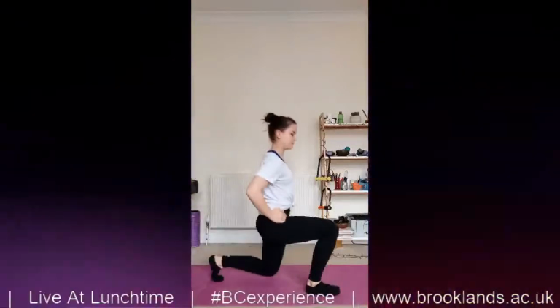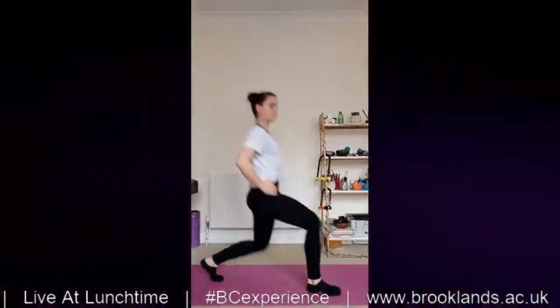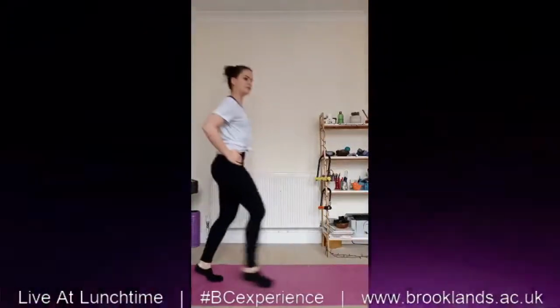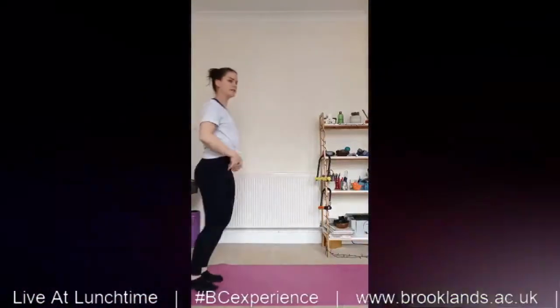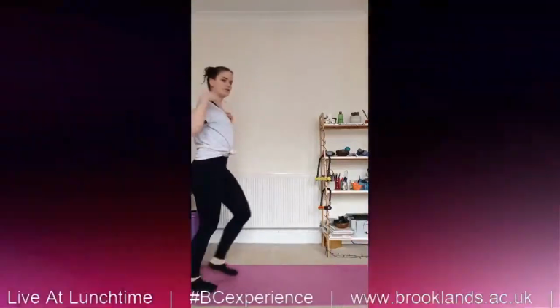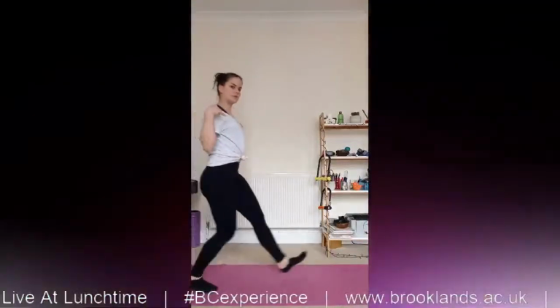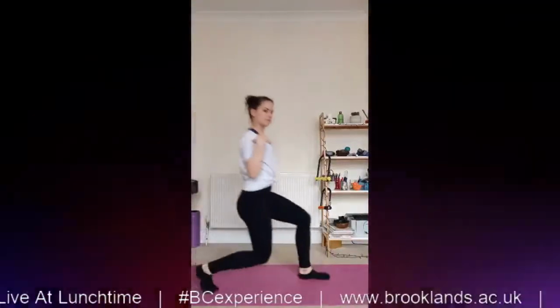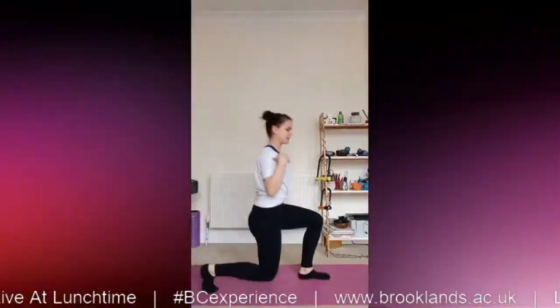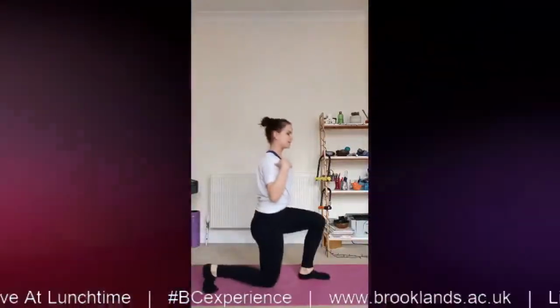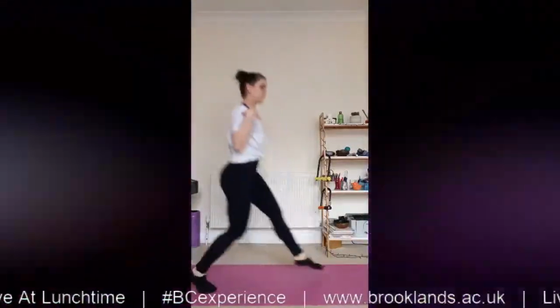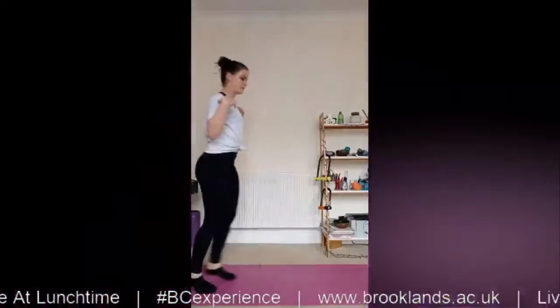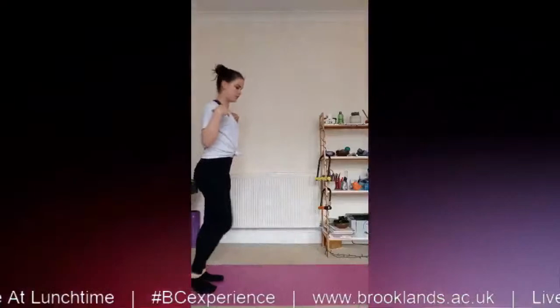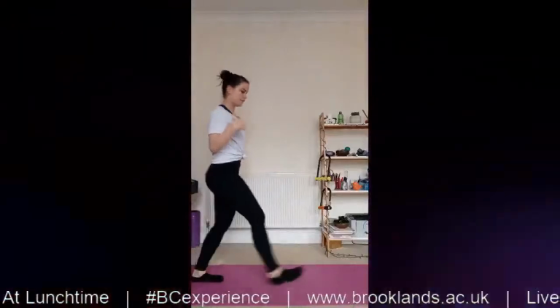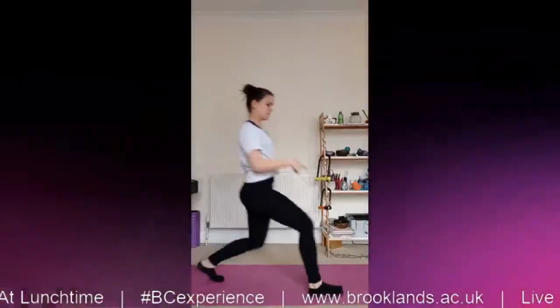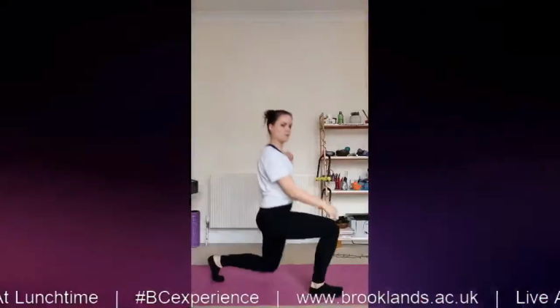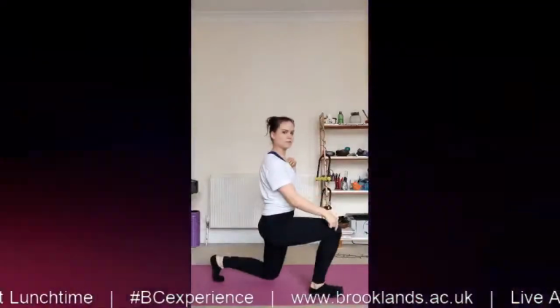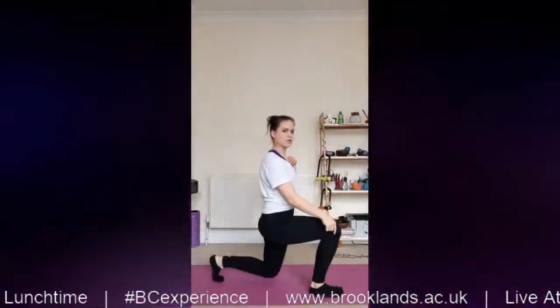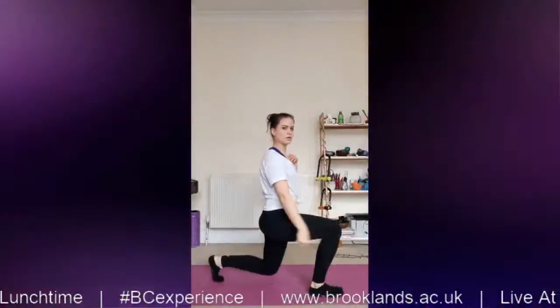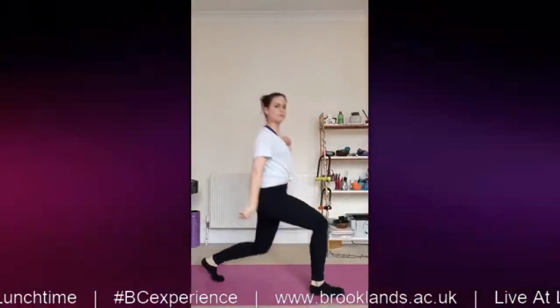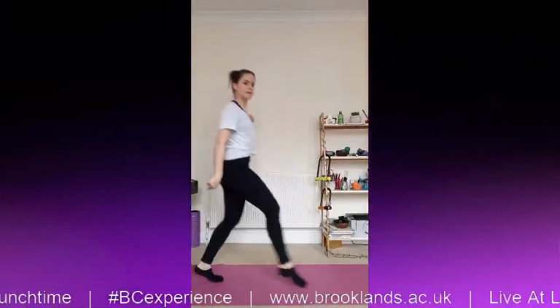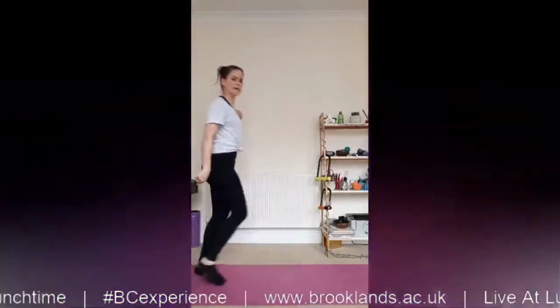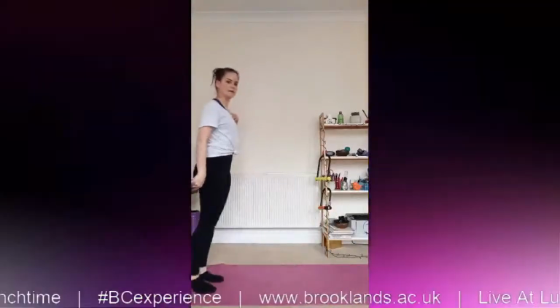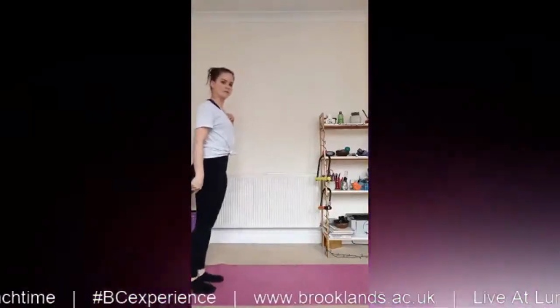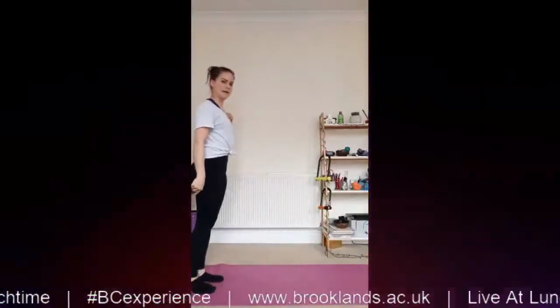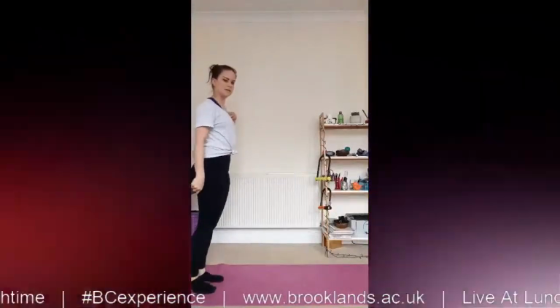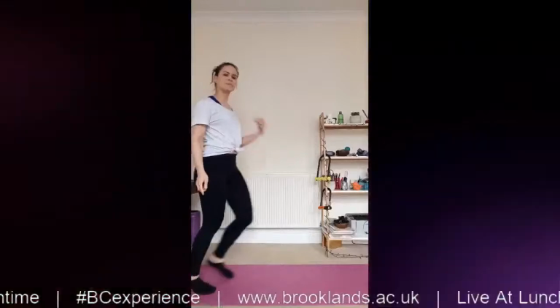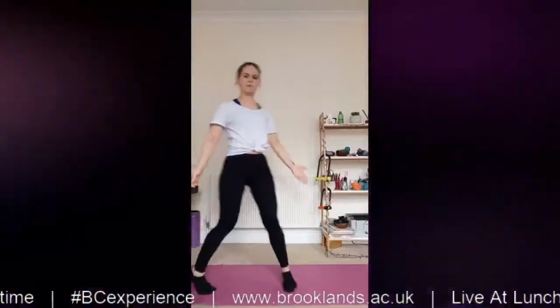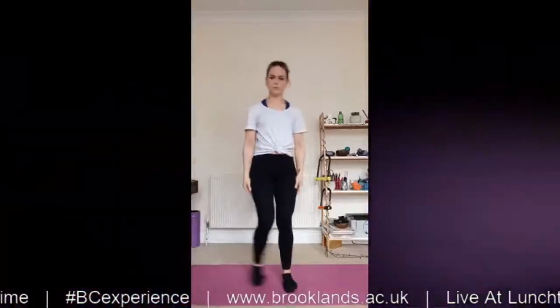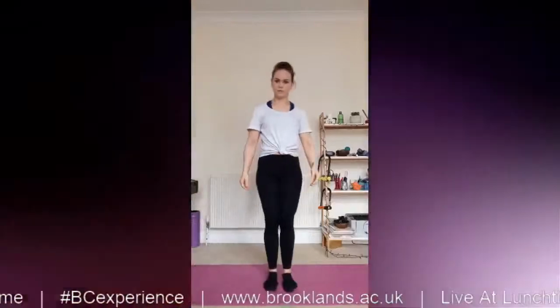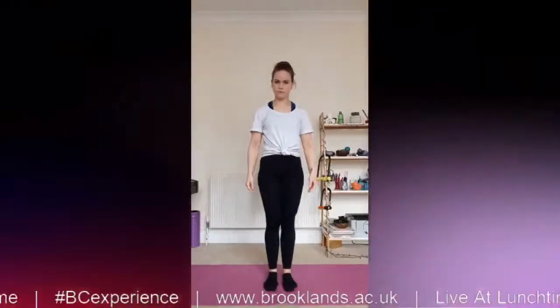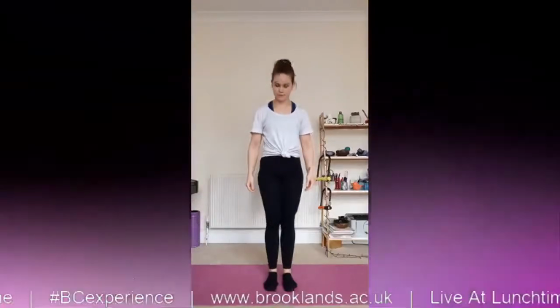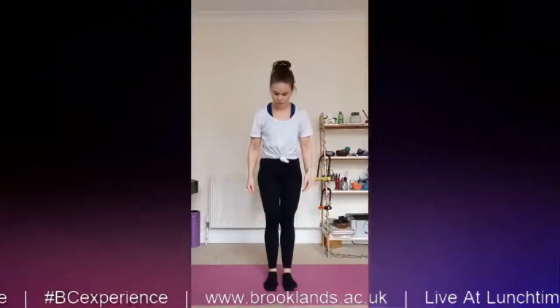Drive through the toe, pull yourself back through the back toe. Then your whole body is moving during your lunge.